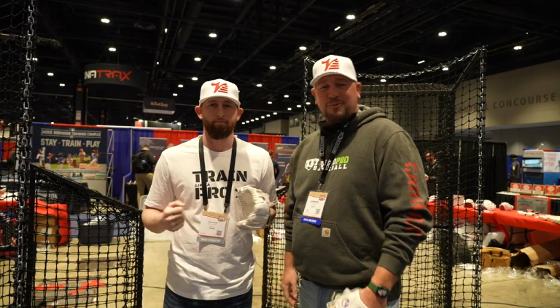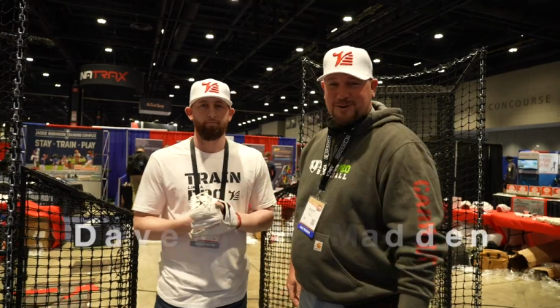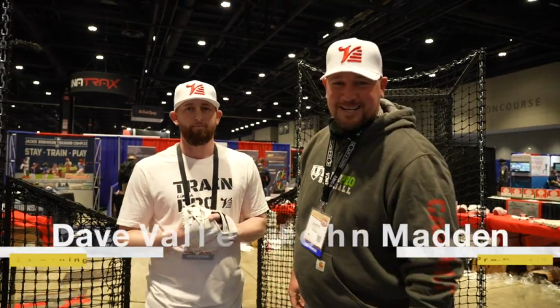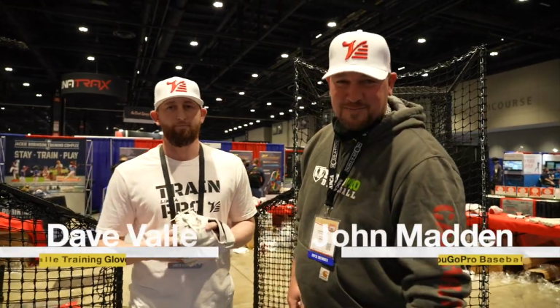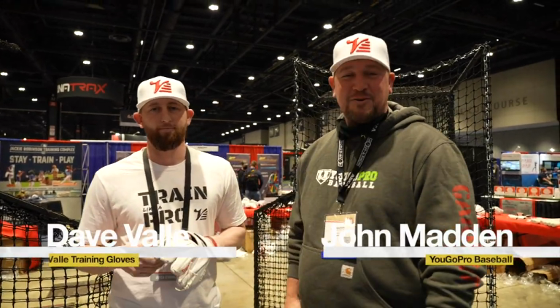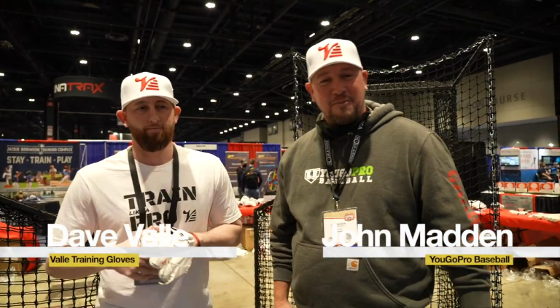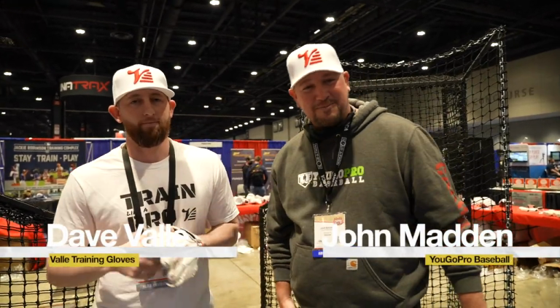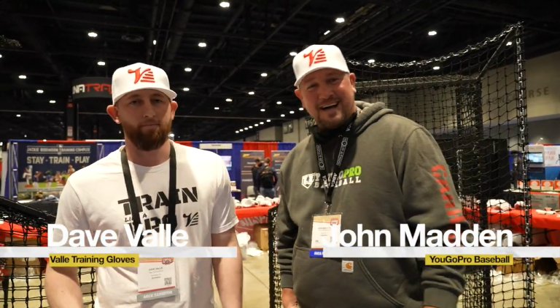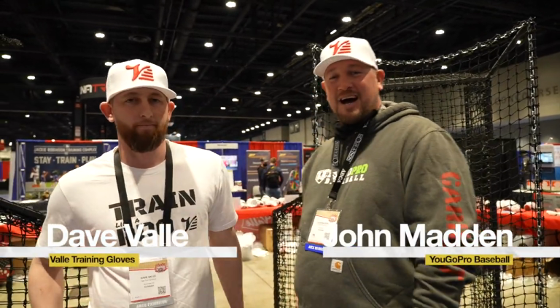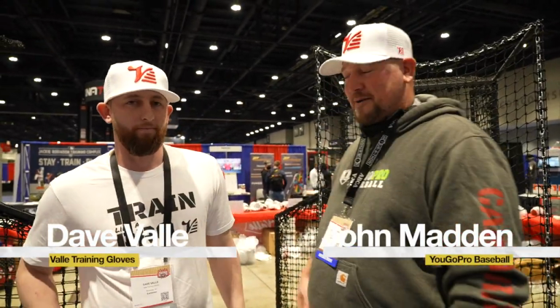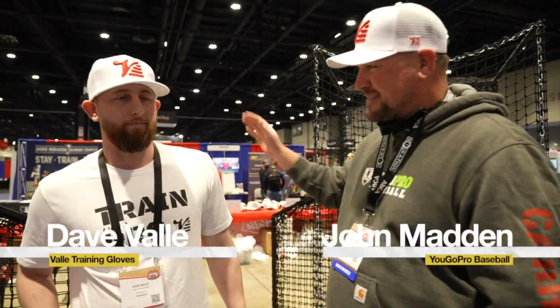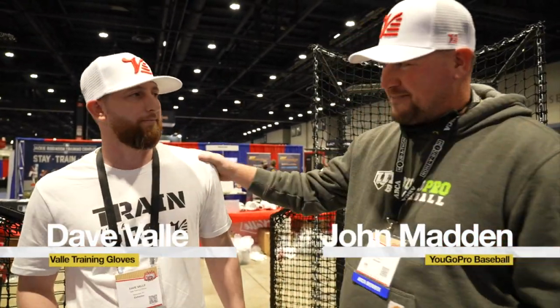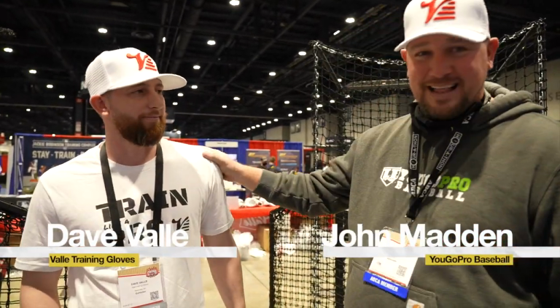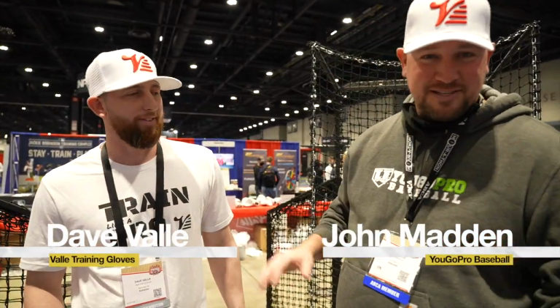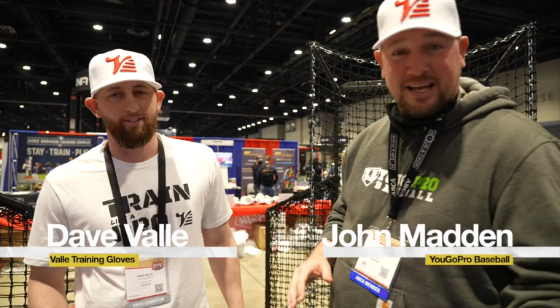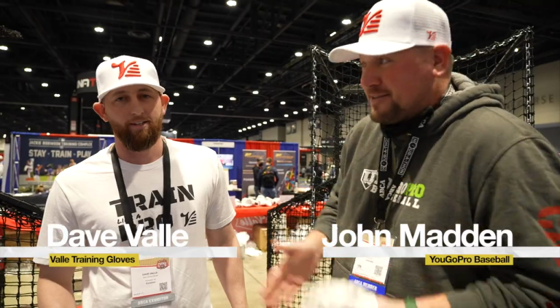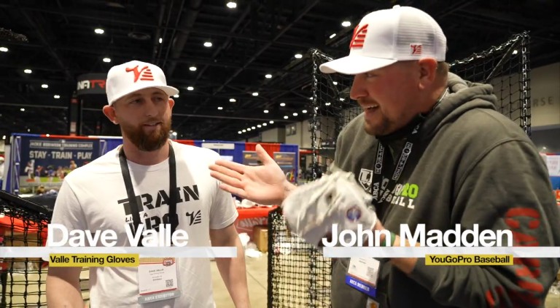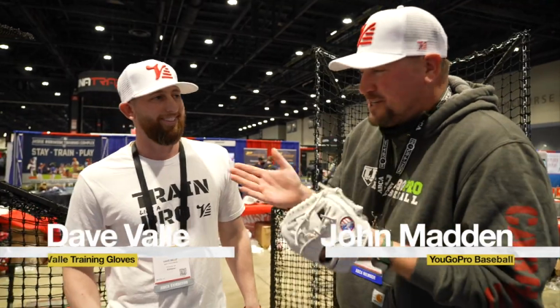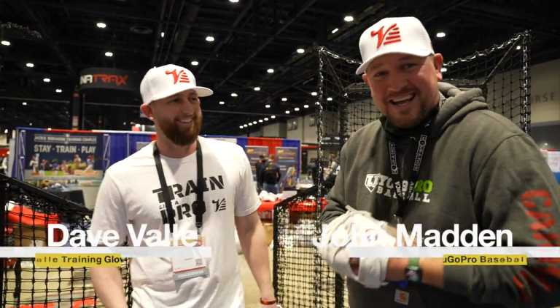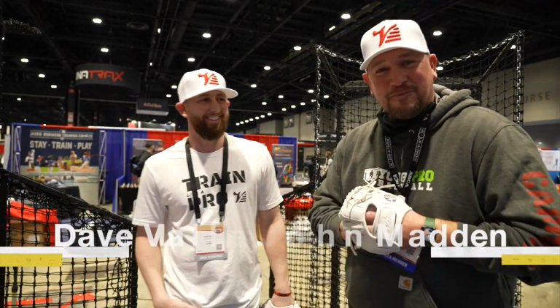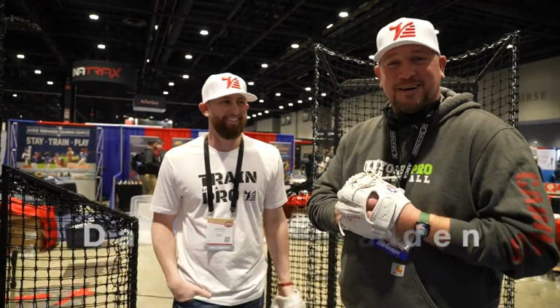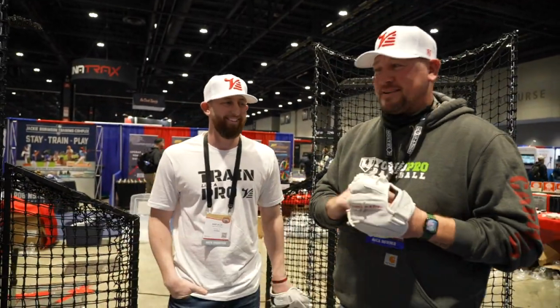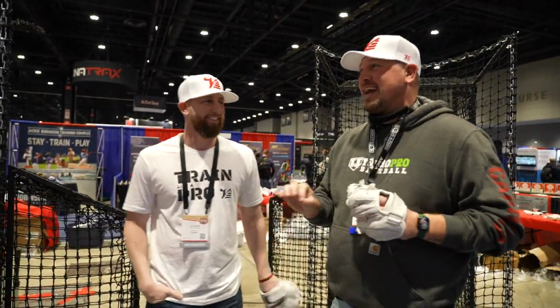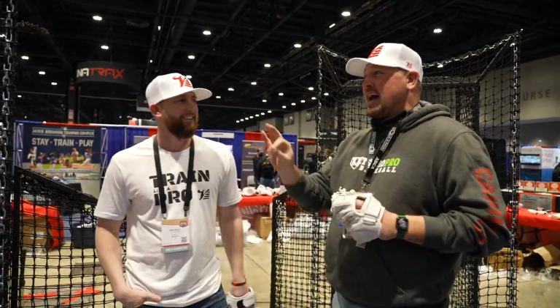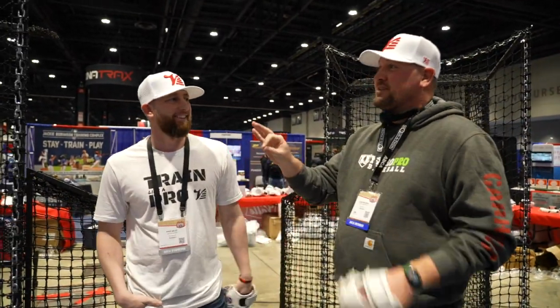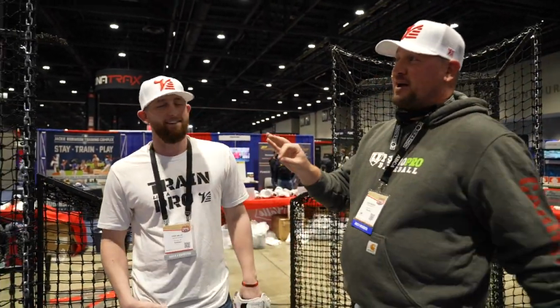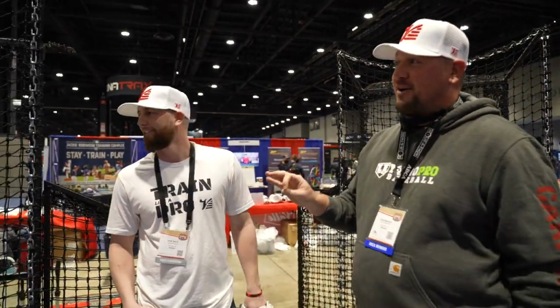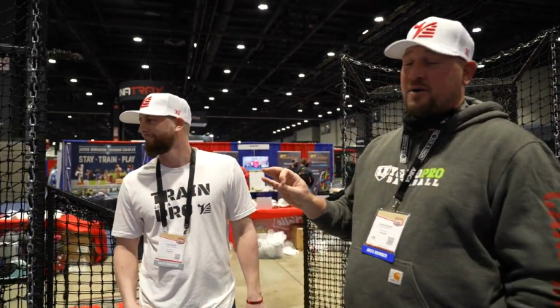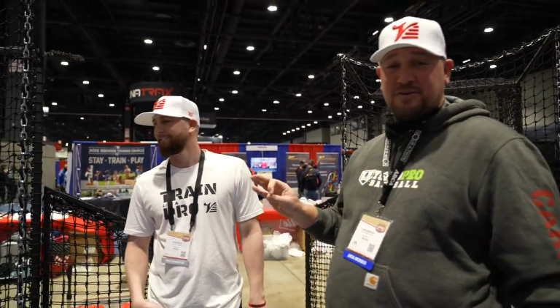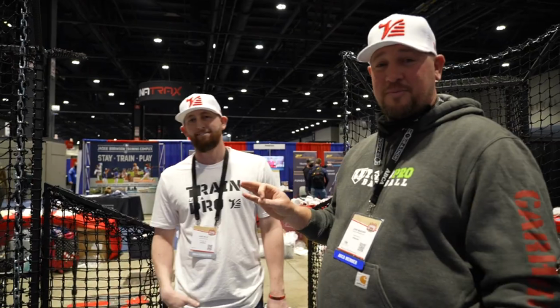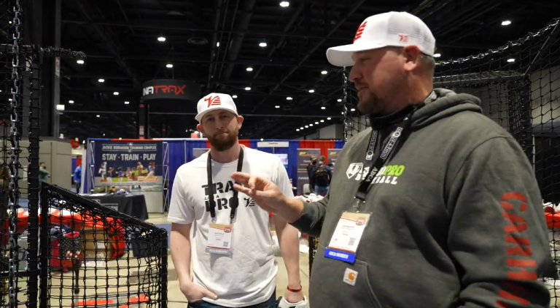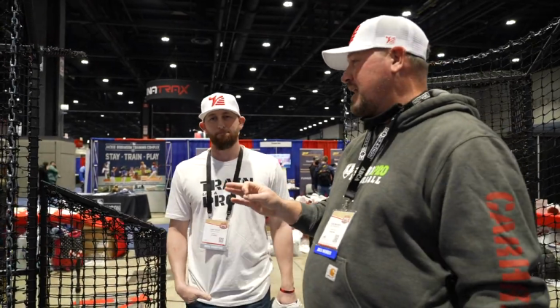What's going on guys? Coach Madden, YouGoProBaseball.com. I'm here with Dave Vallee, Vallee Training Gloves and the Vallee Shield. That's what we're going to talk about today. I actually sell this product on my website, YouGoProBaseball.com.